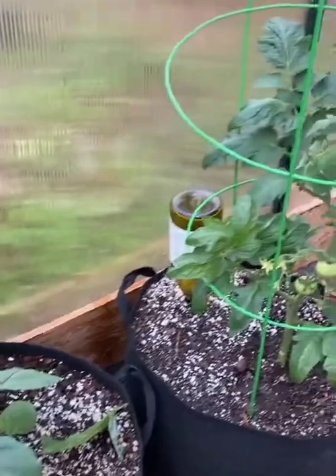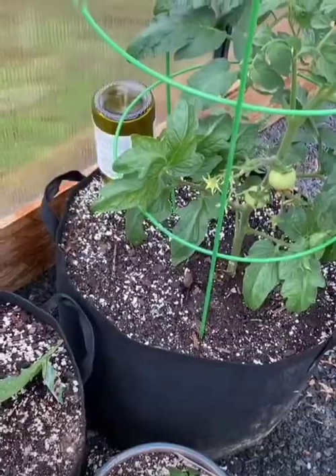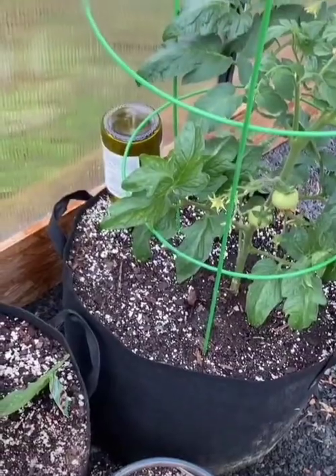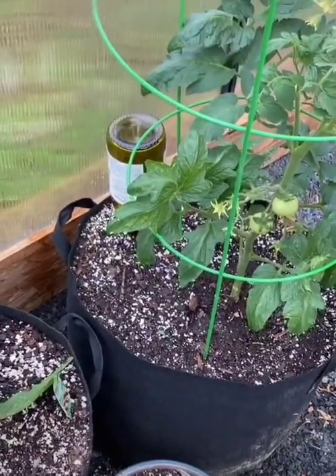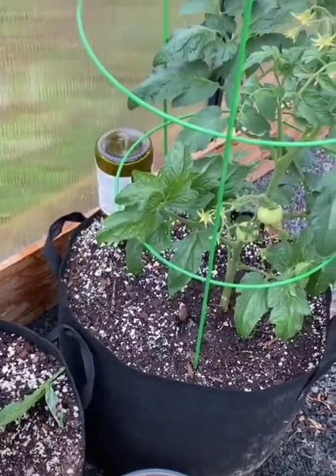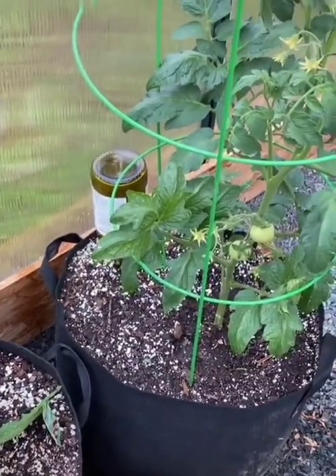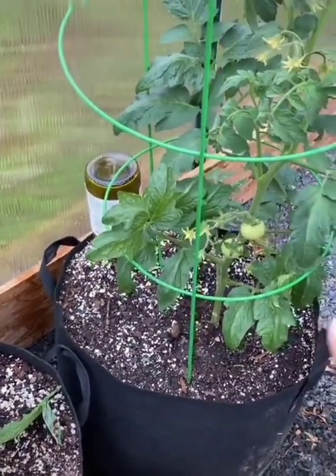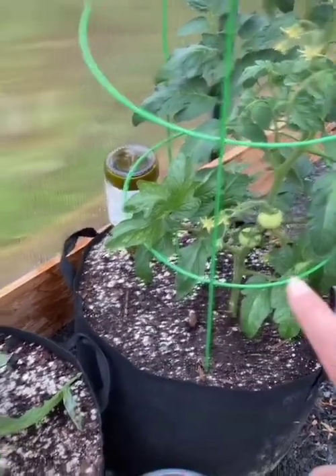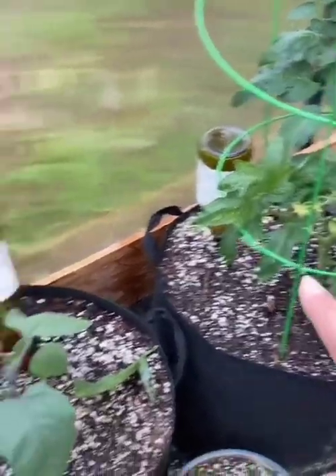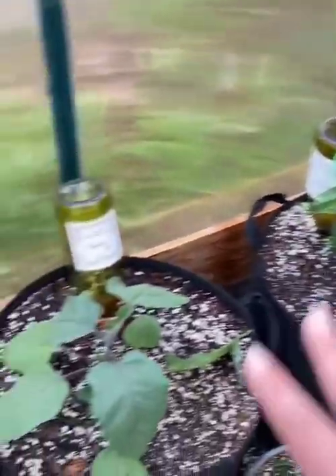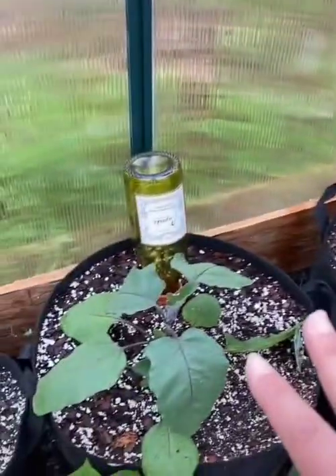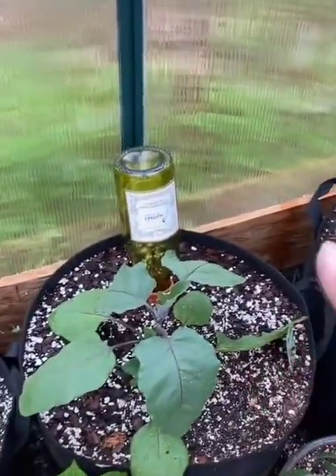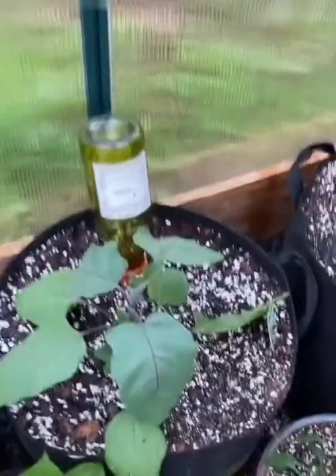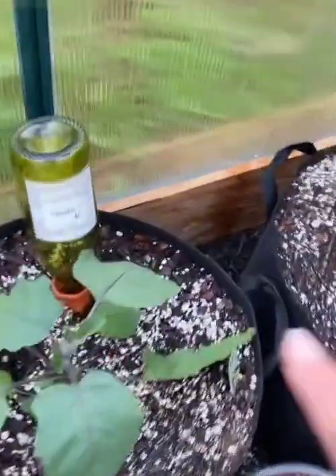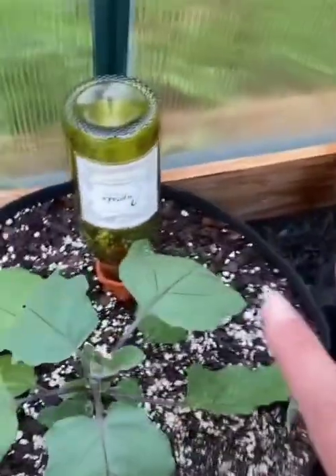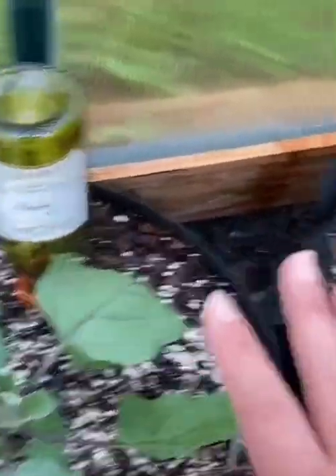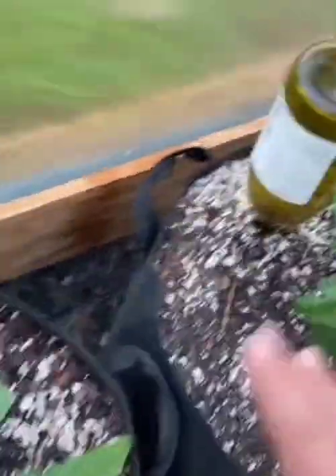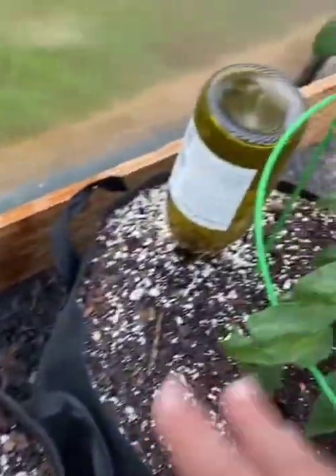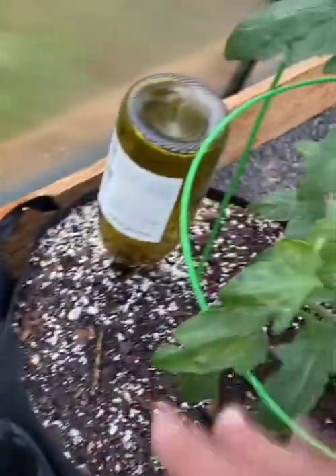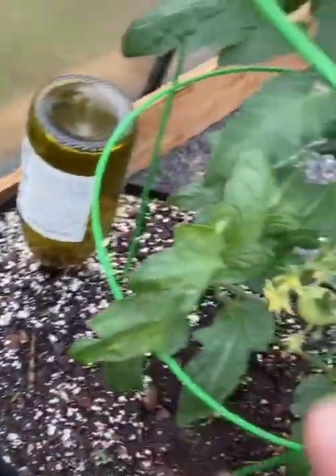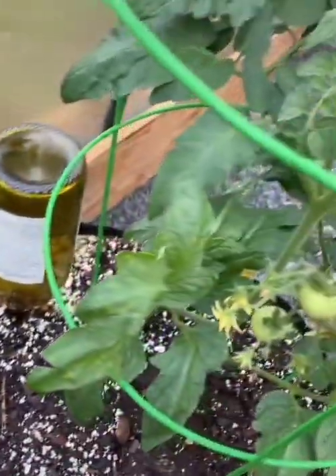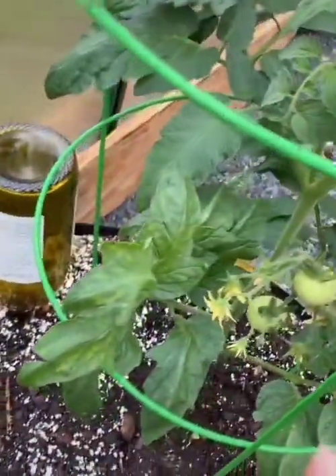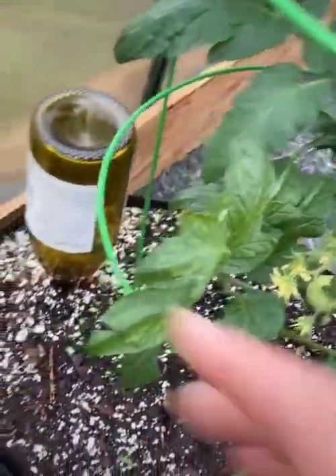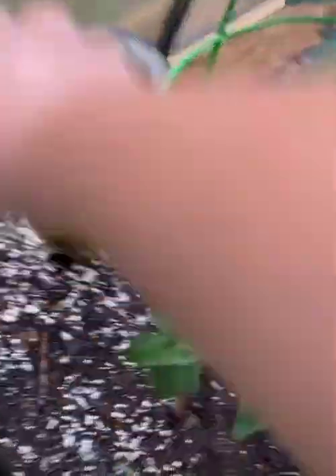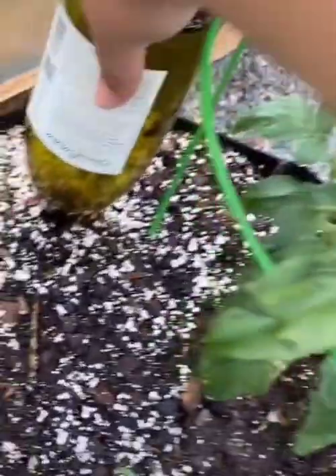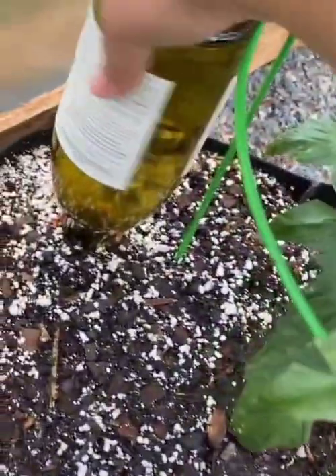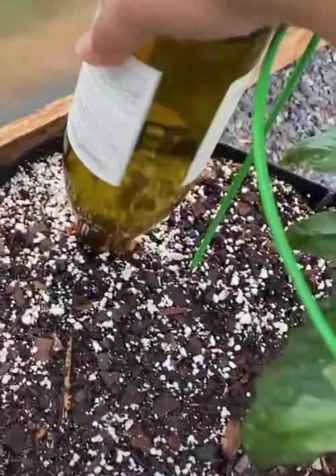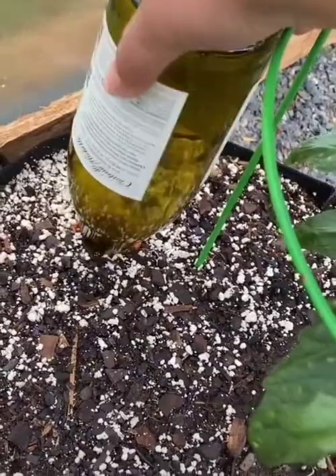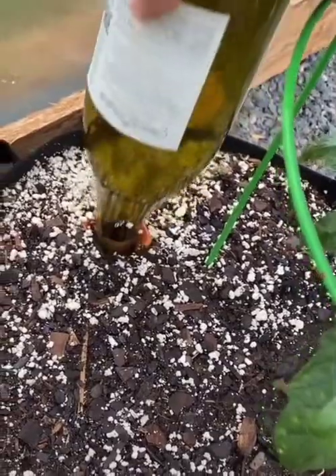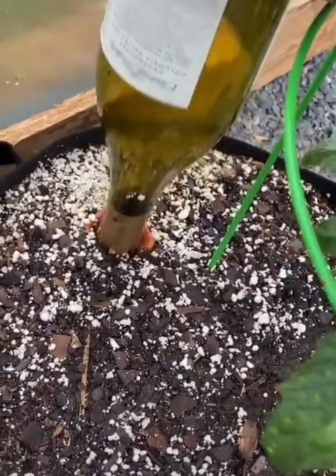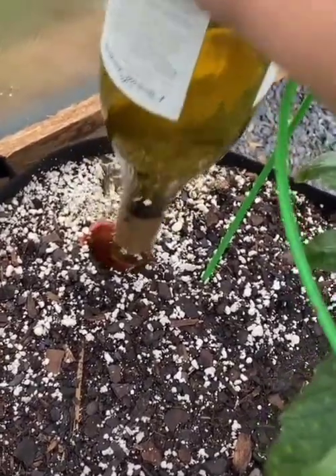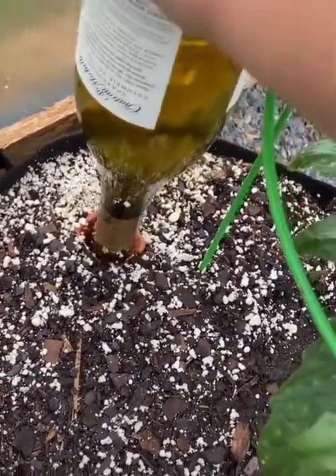For my container plants, especially the ones in the greenhouse, I have these little irrigation thingies set up. This one's kind of clogged up.